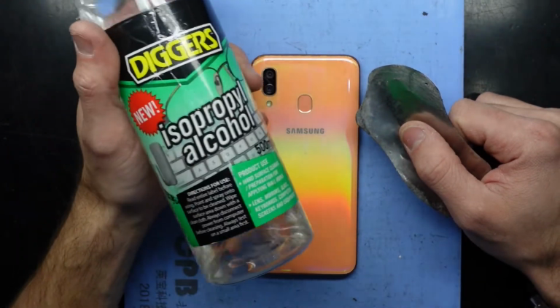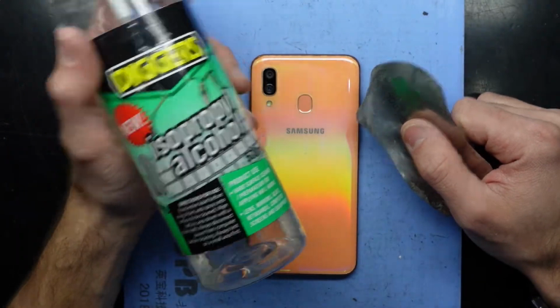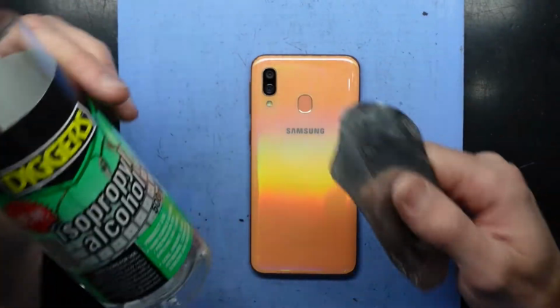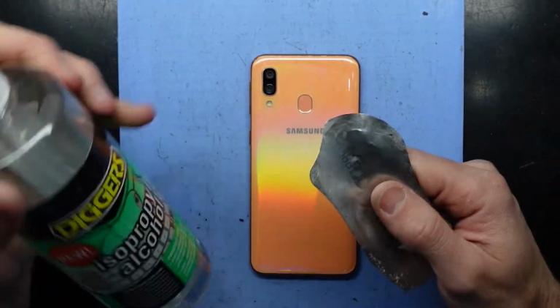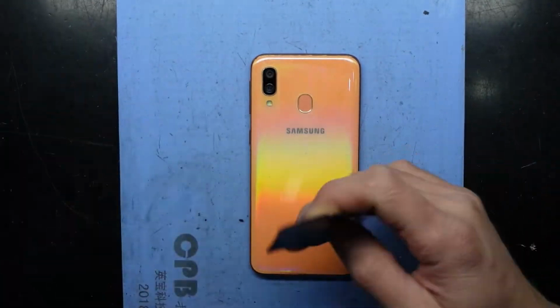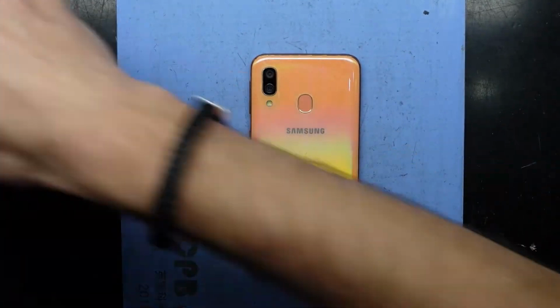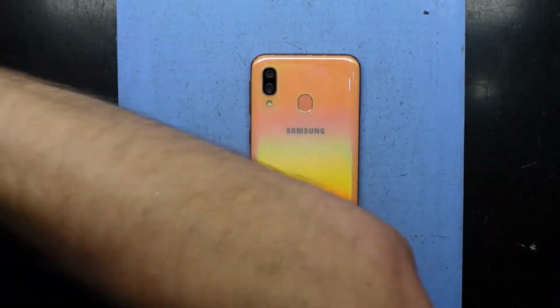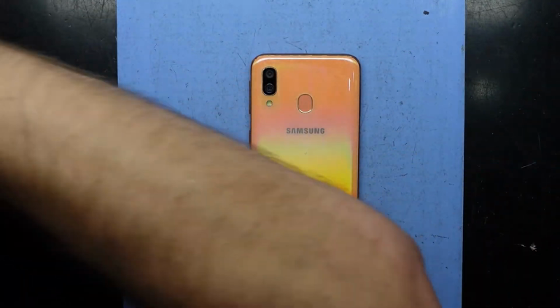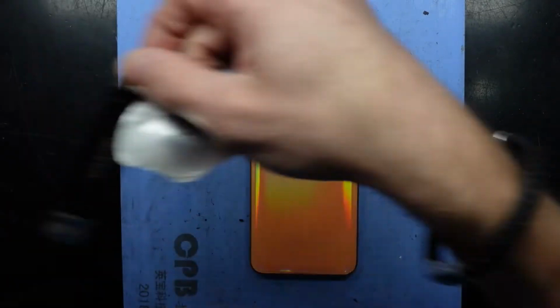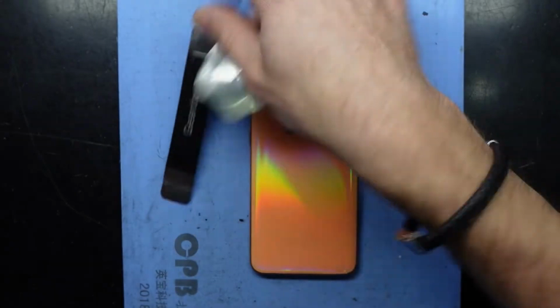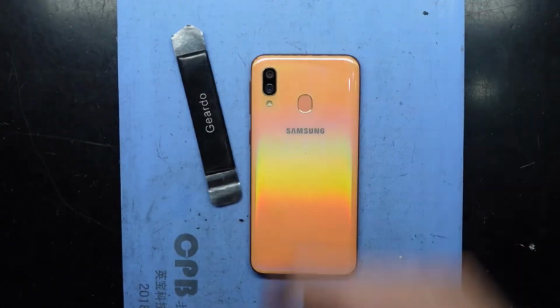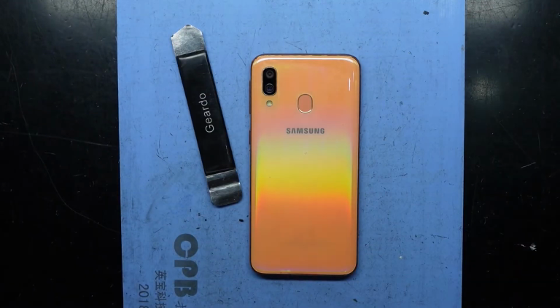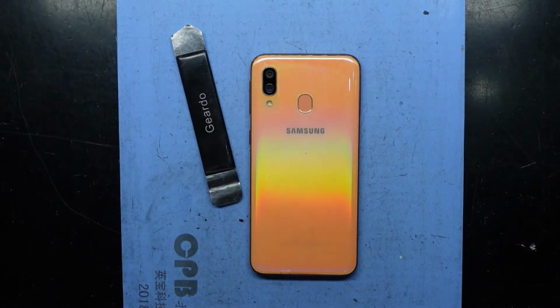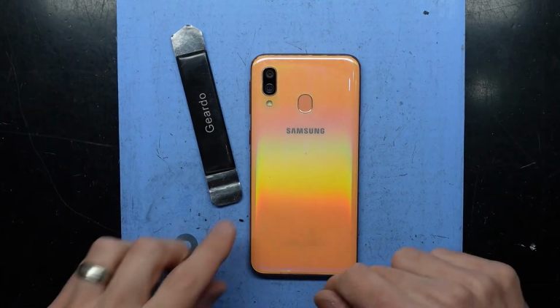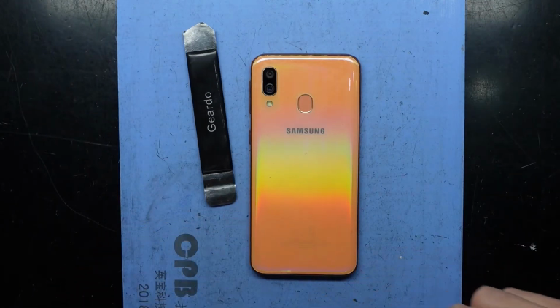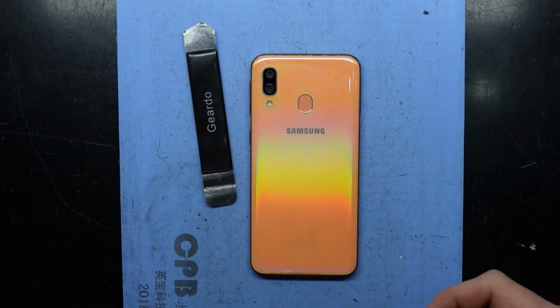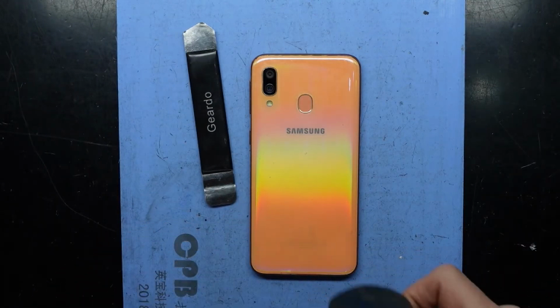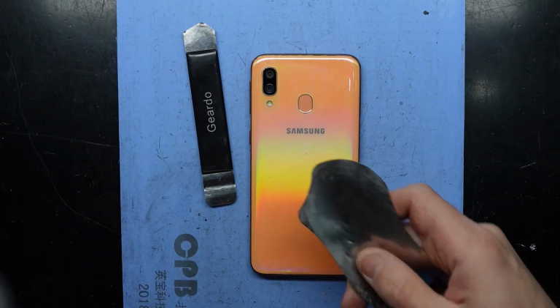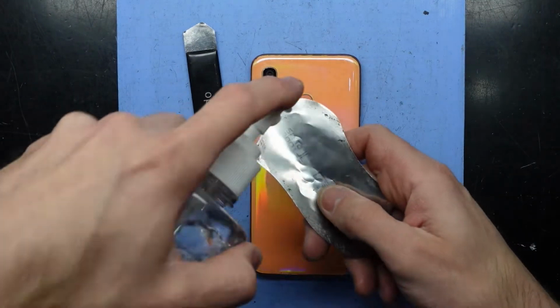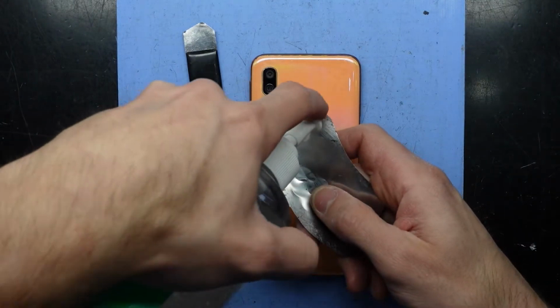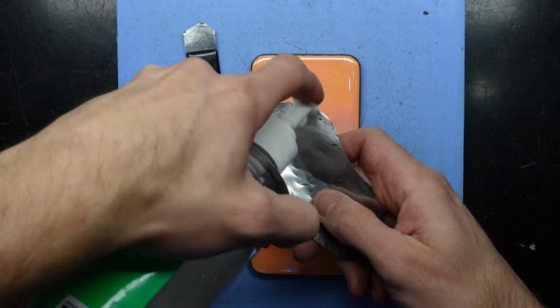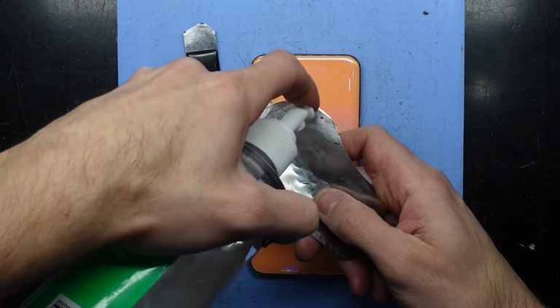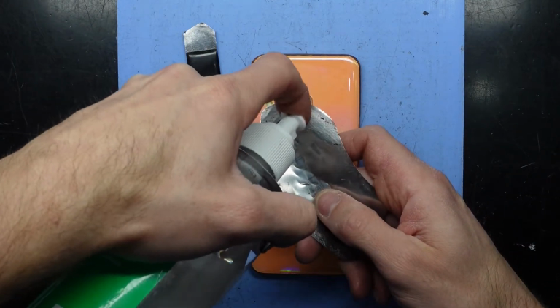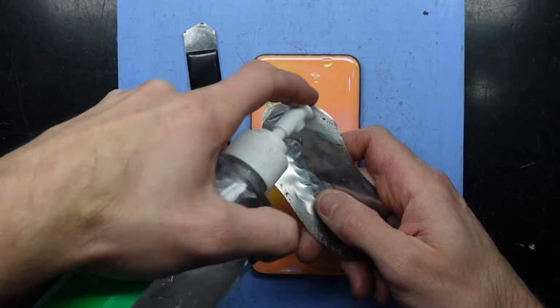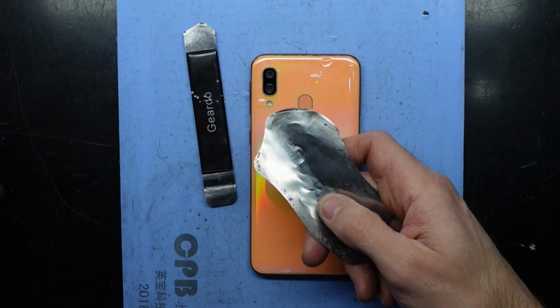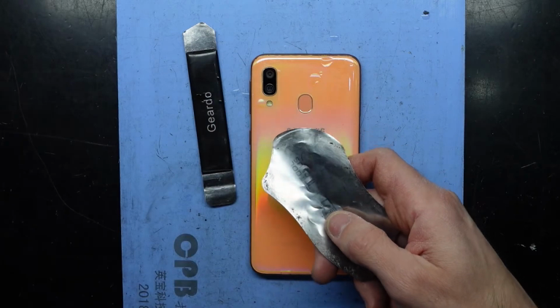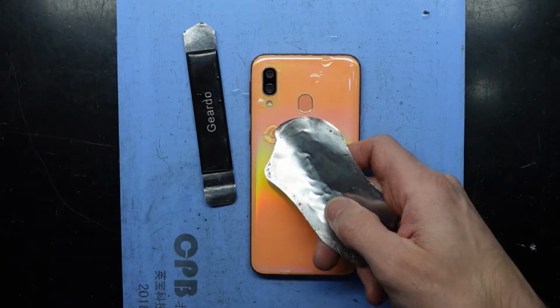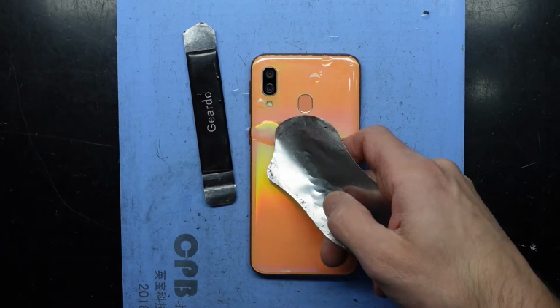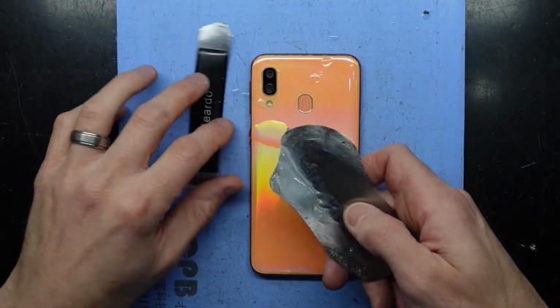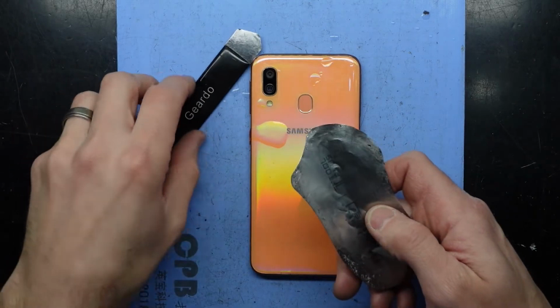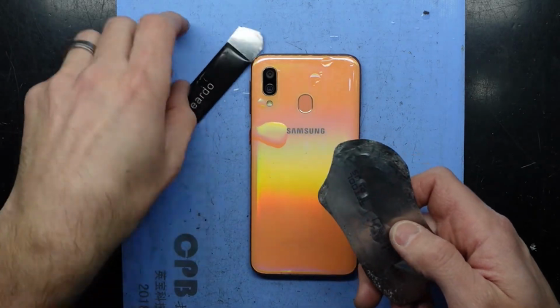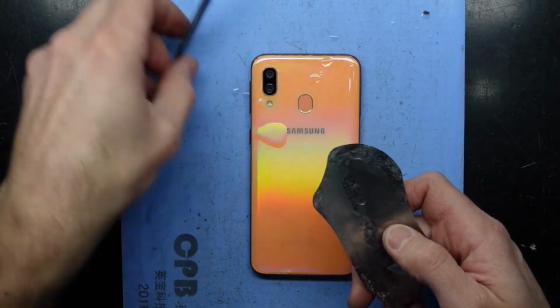For the A40 I'm going to use some isopropyl, a thin metal pry tool, and then another metal pry tool to get in here. I'm going to get some isopropyl on here which will then soften the adhesive on the back.